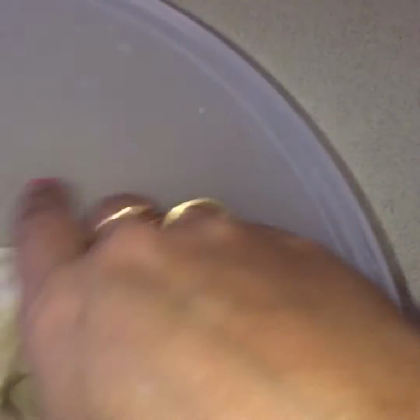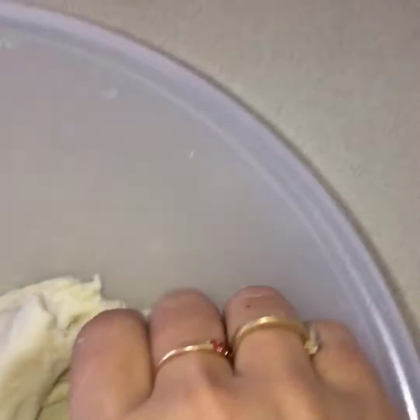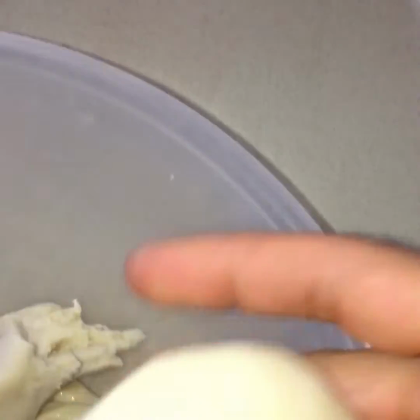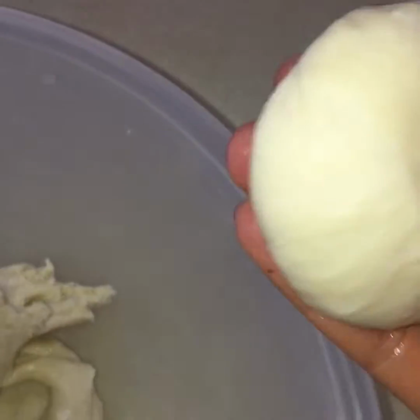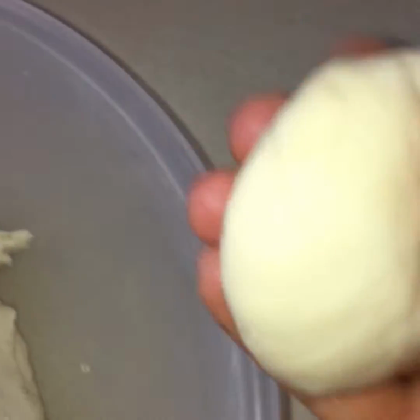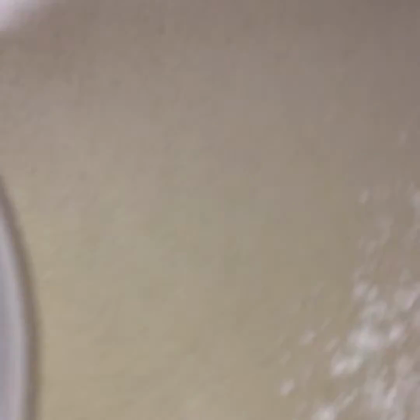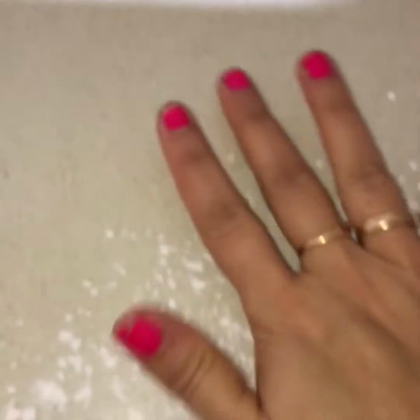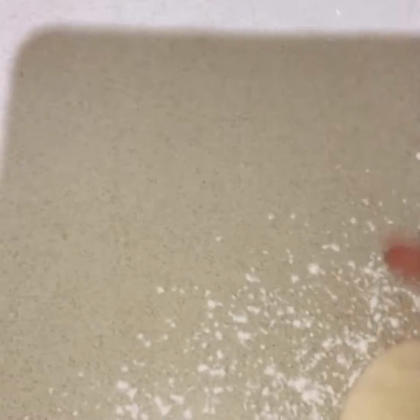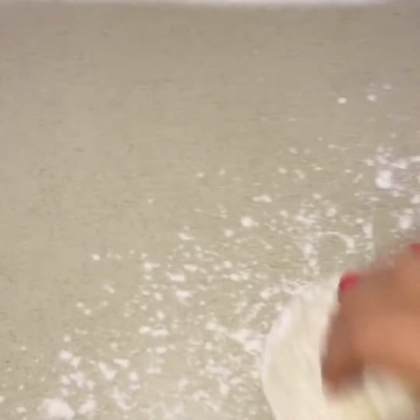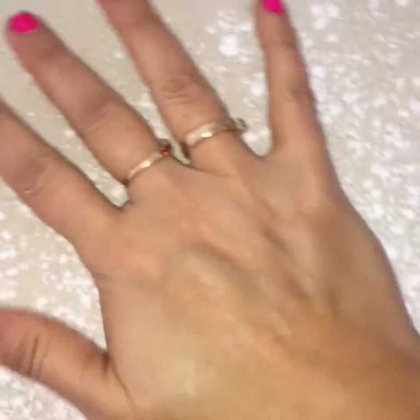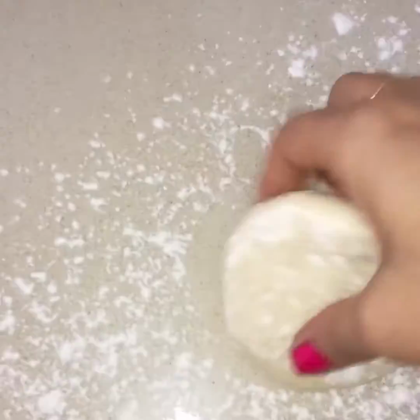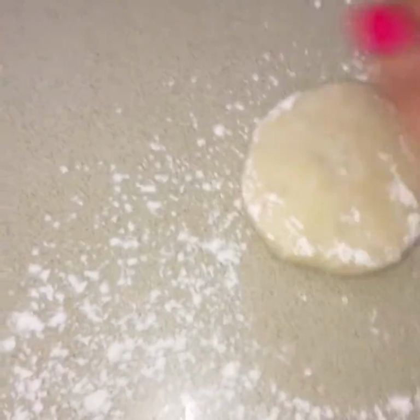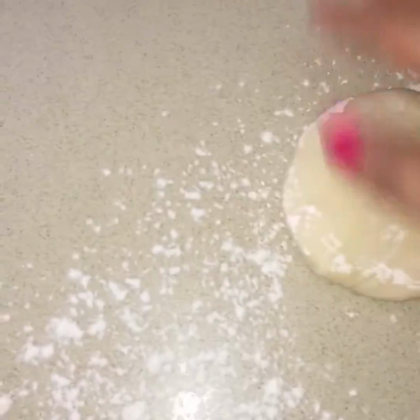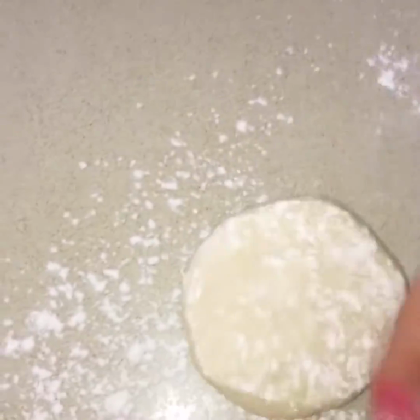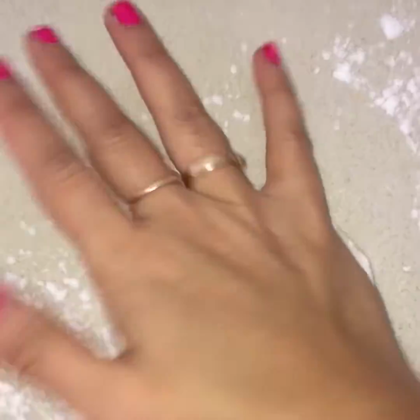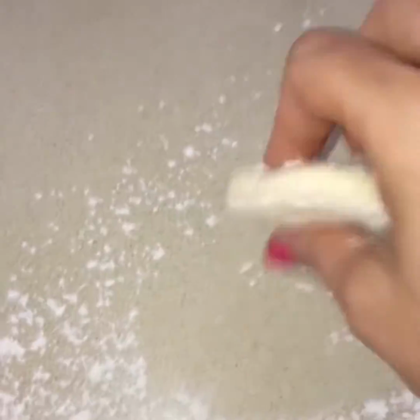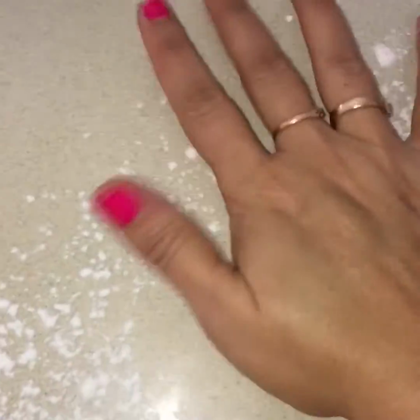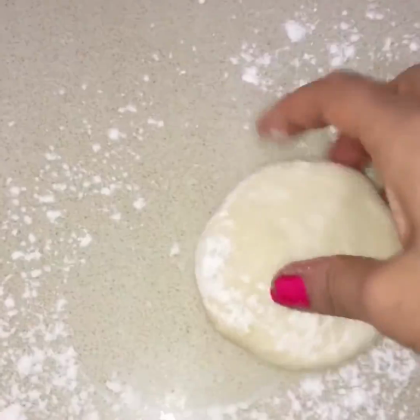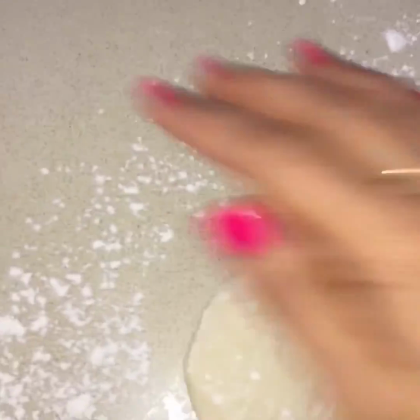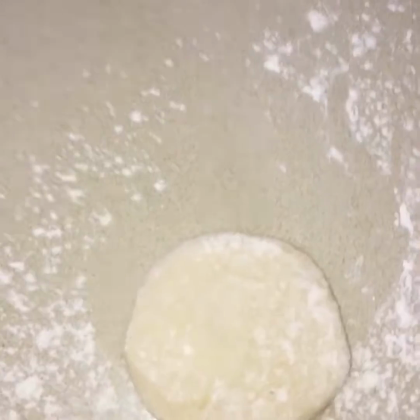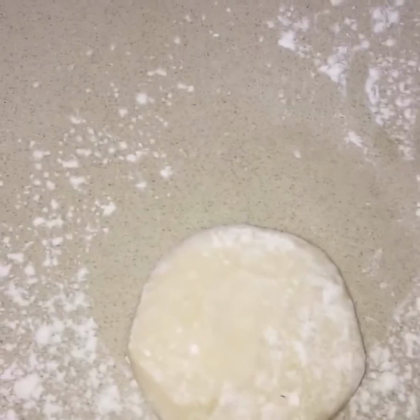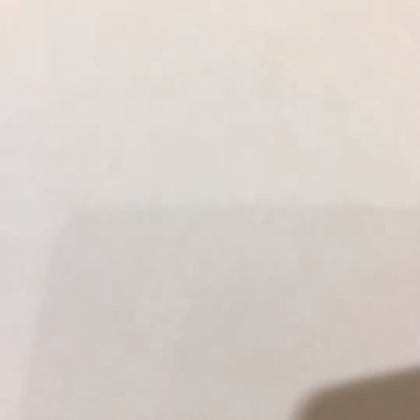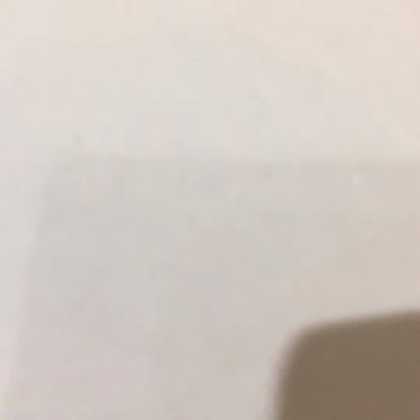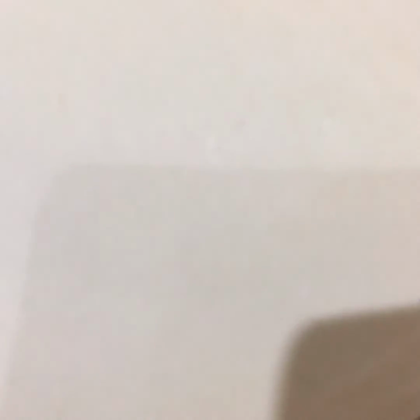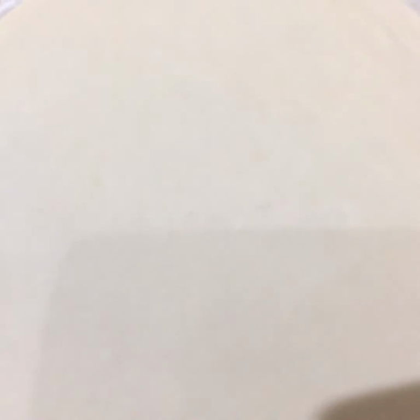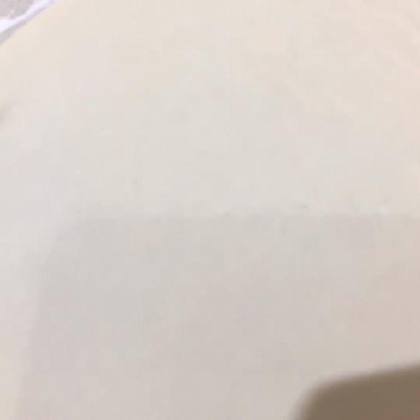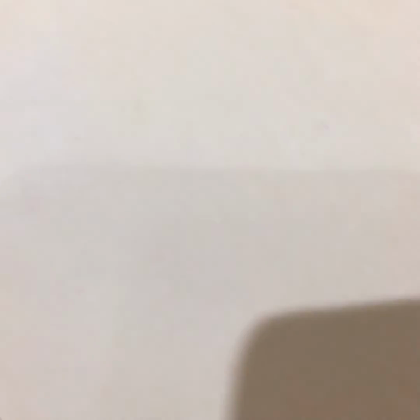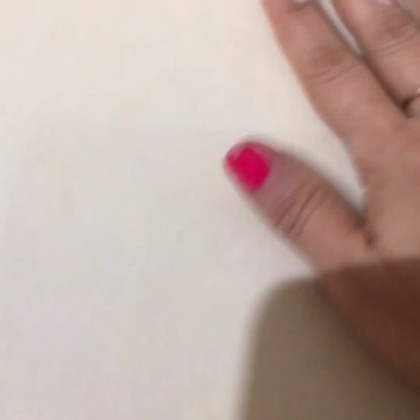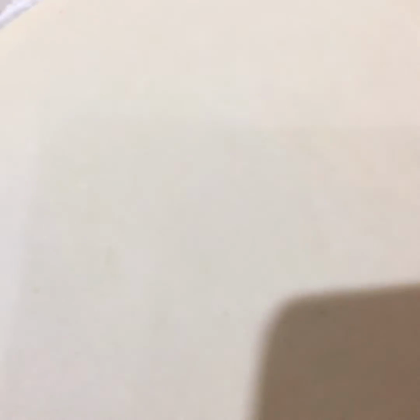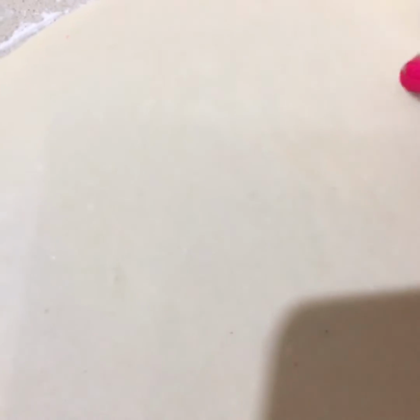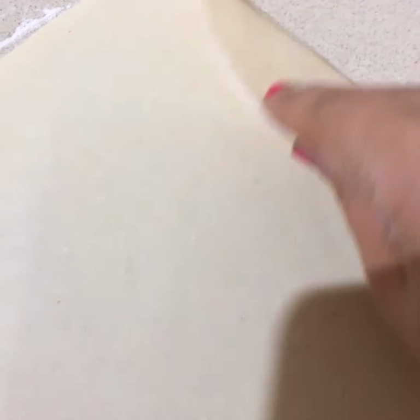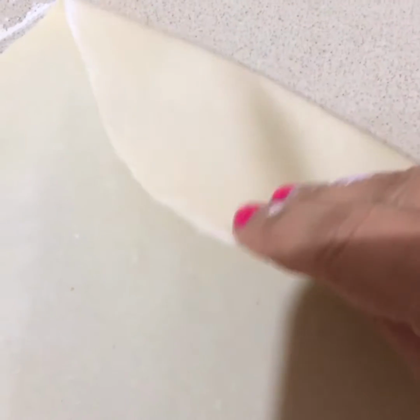I'll take the dough and I will roll it. As you can see, I've rolled the rumali roti and you have to make sure it's quite thin.